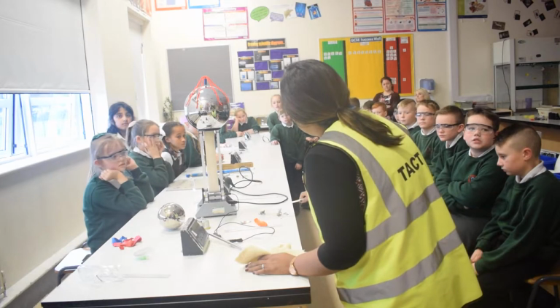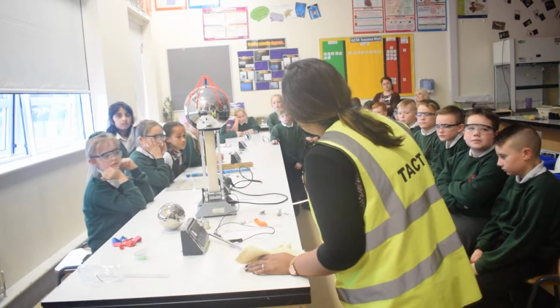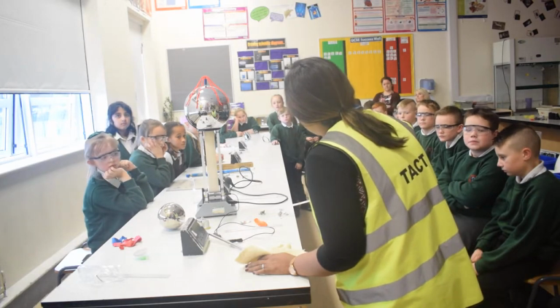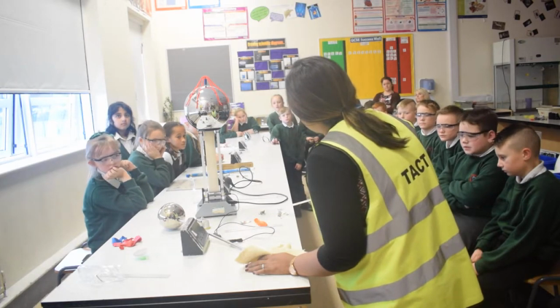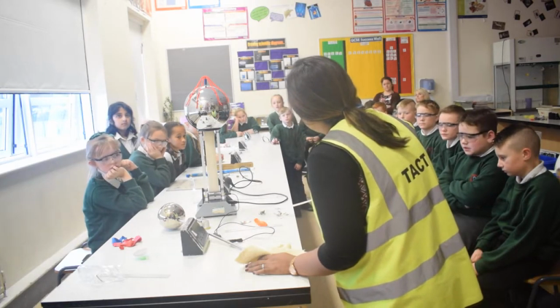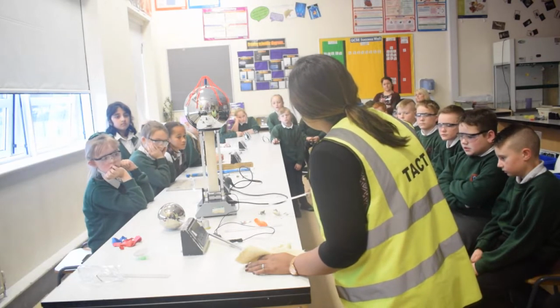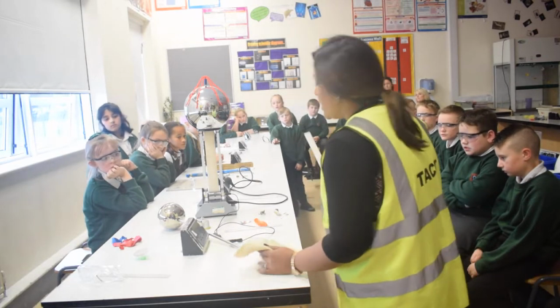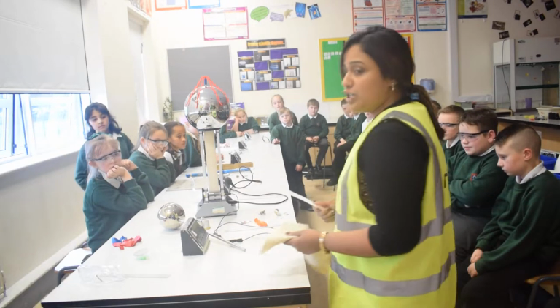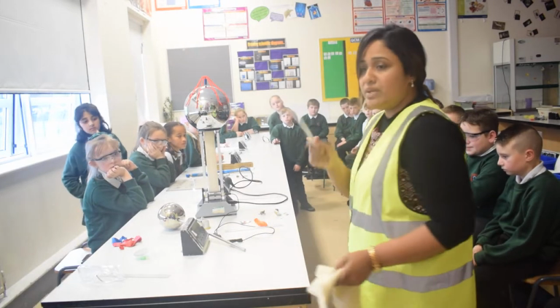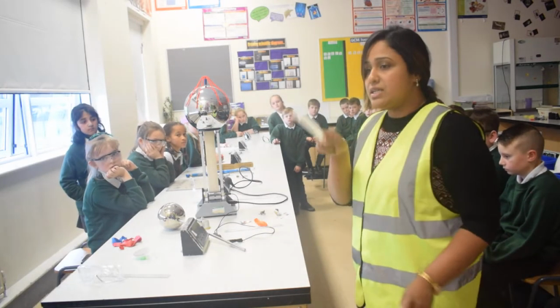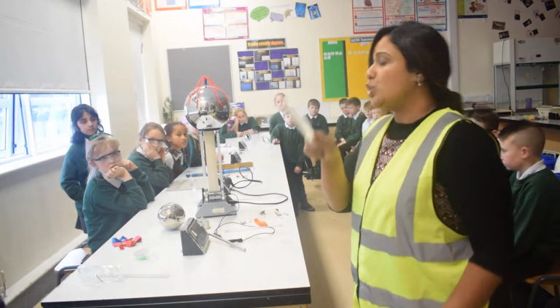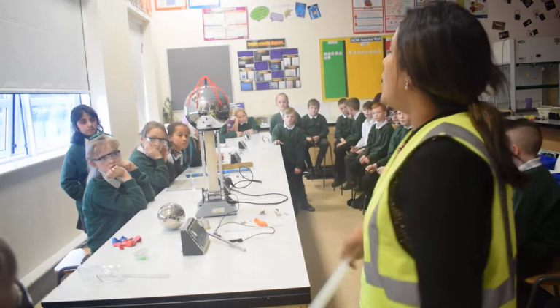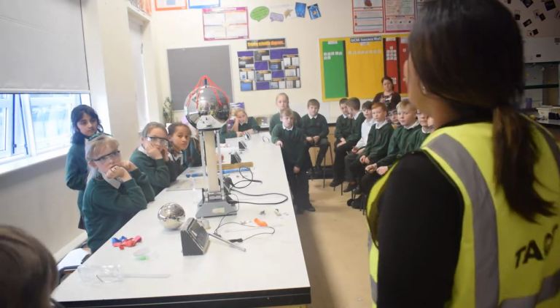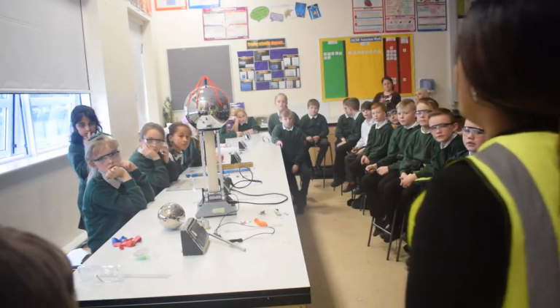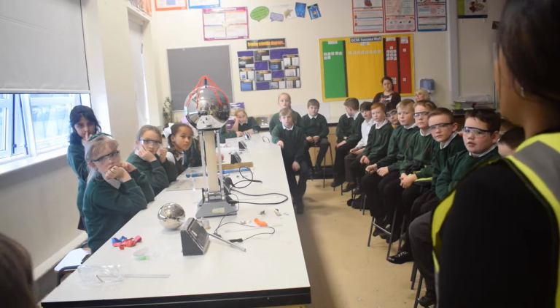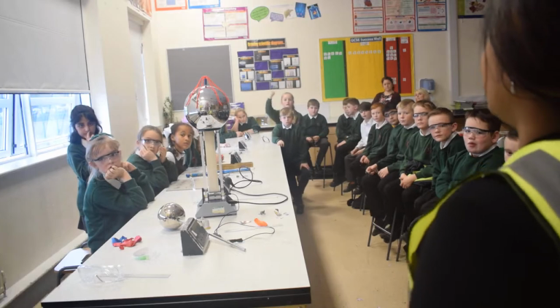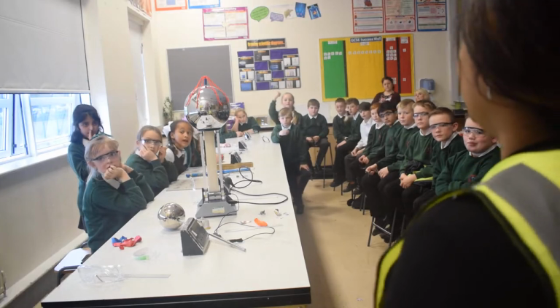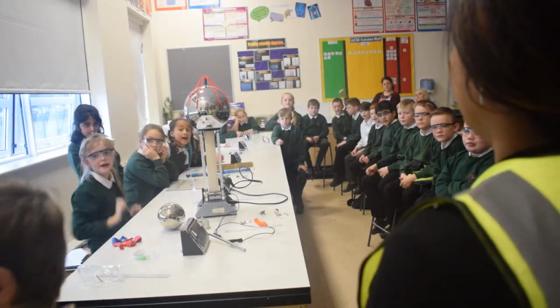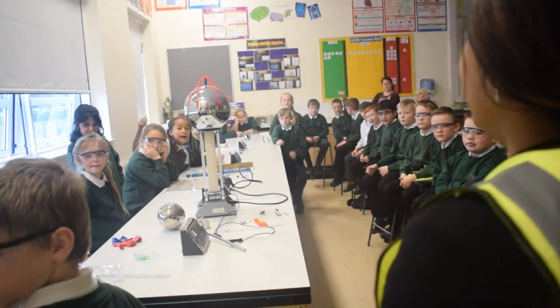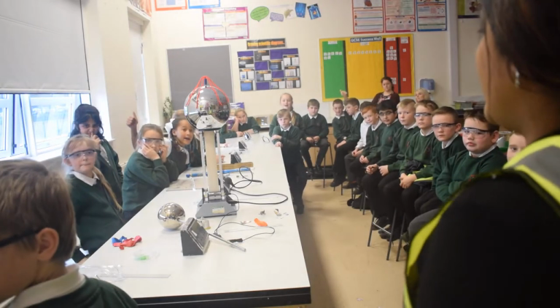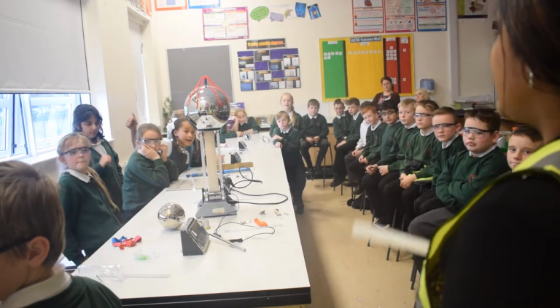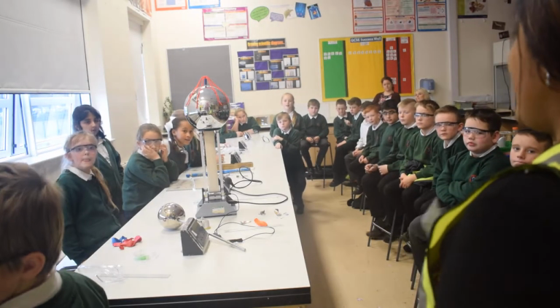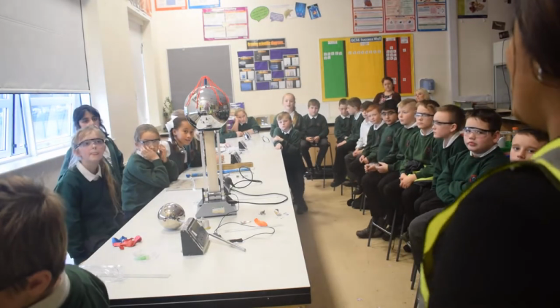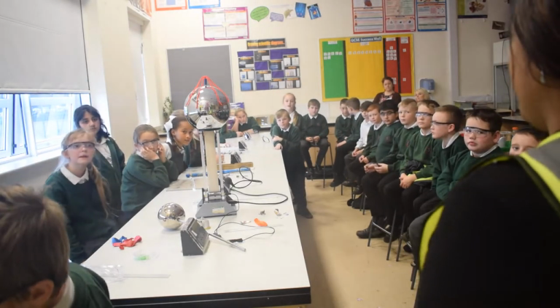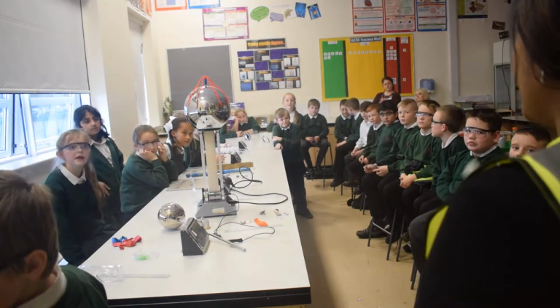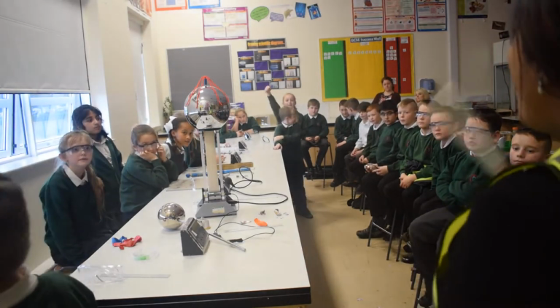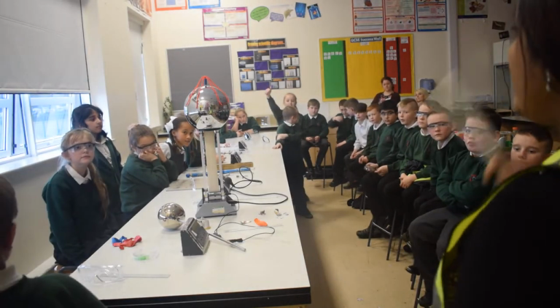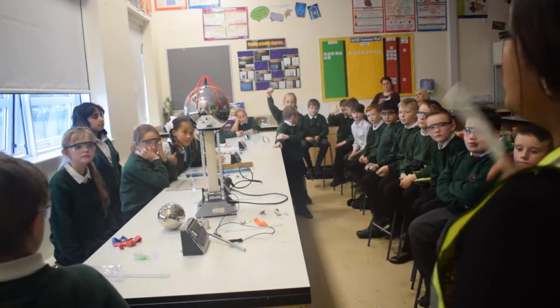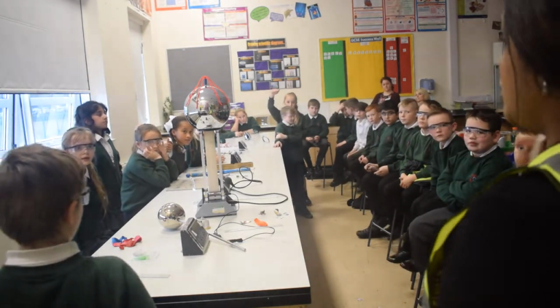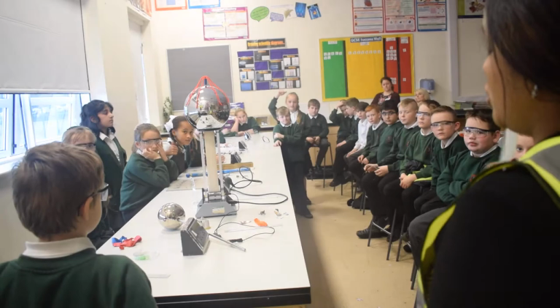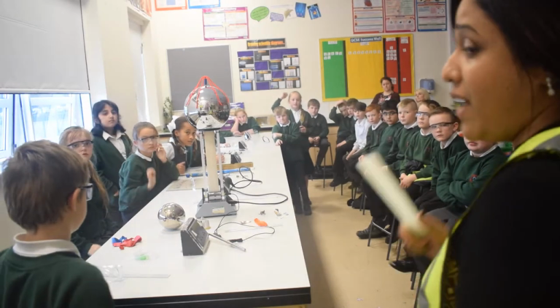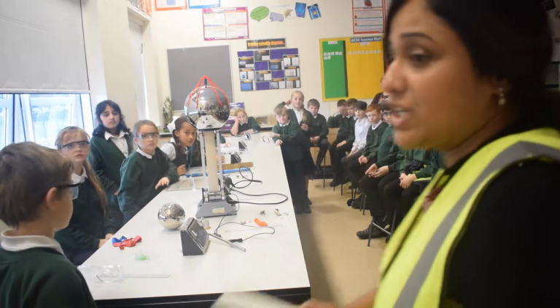Oh, look — I can move things. Do you want me to show you how I can bend water? Yeah! You can go home and do this and show your parents actually.